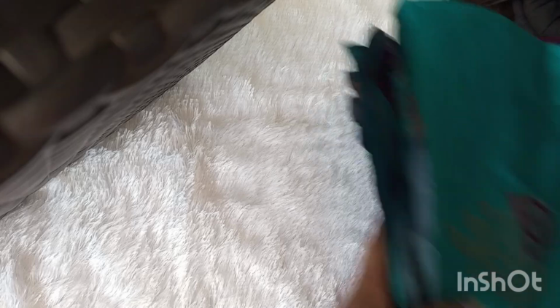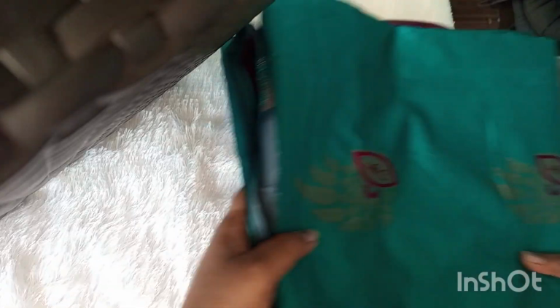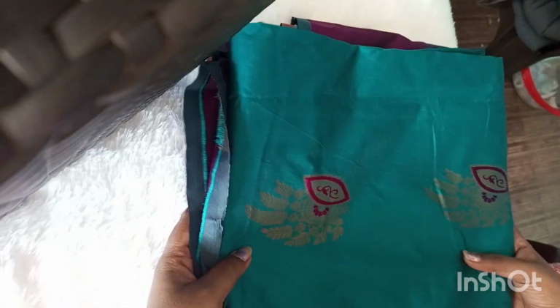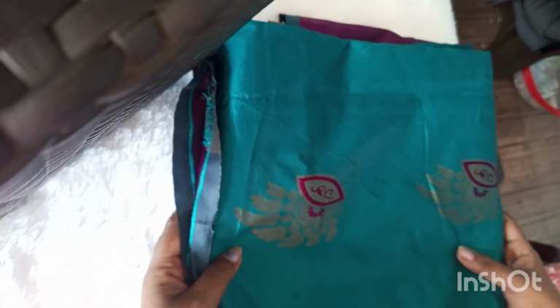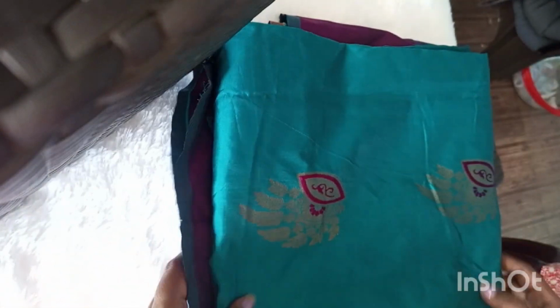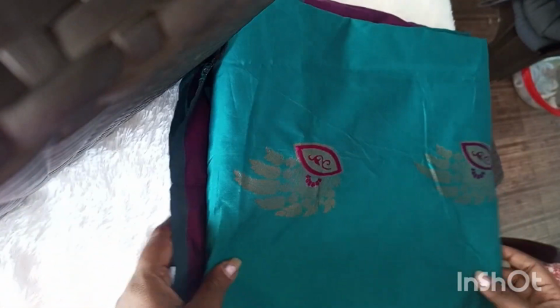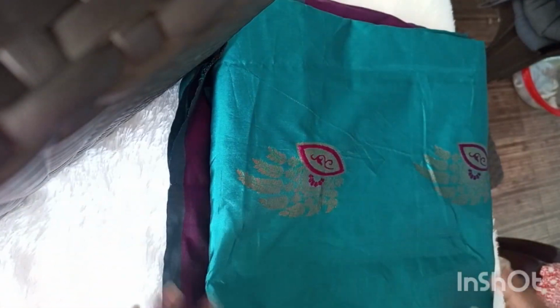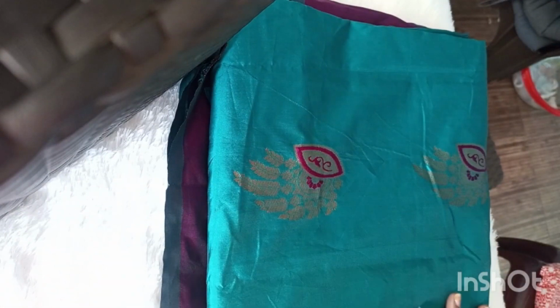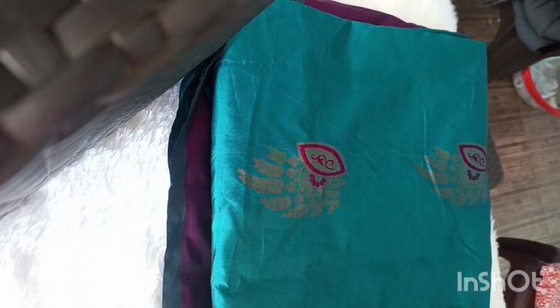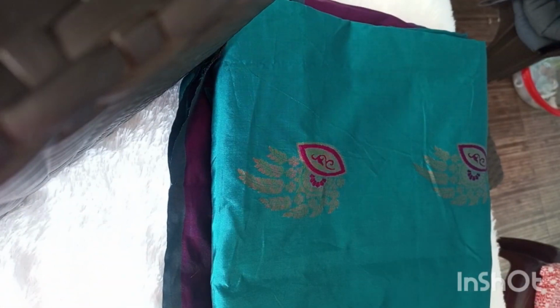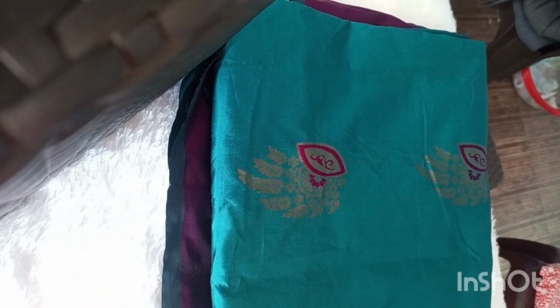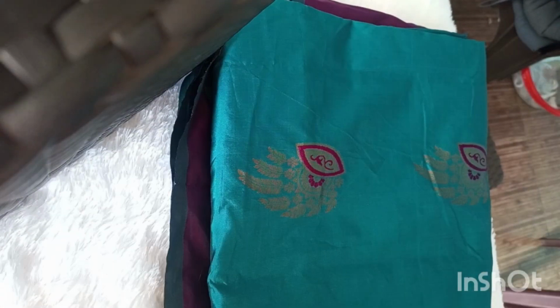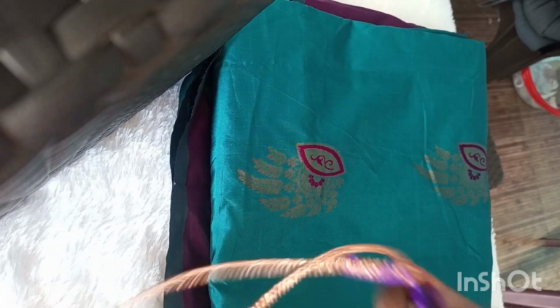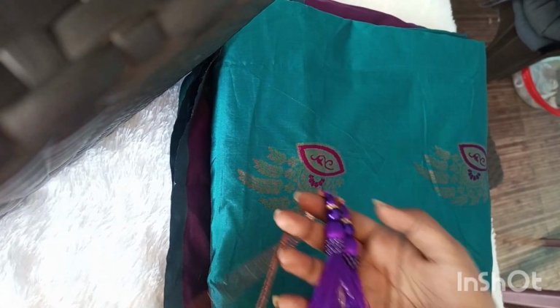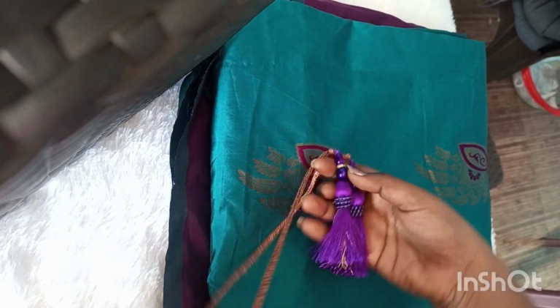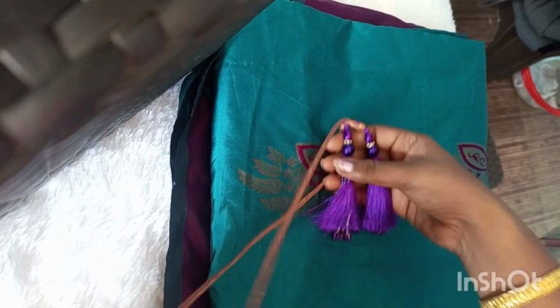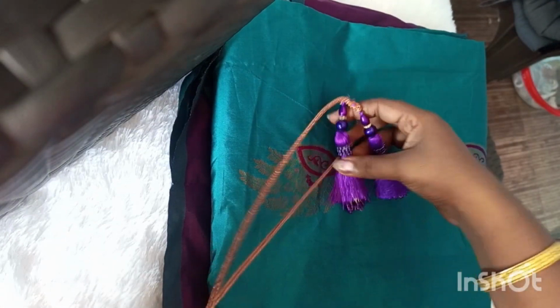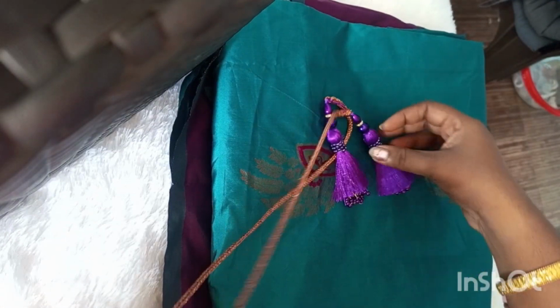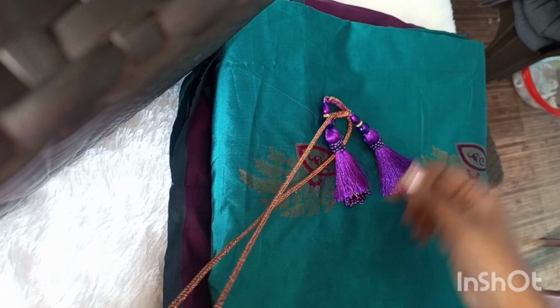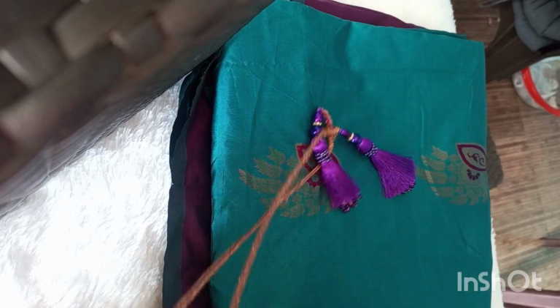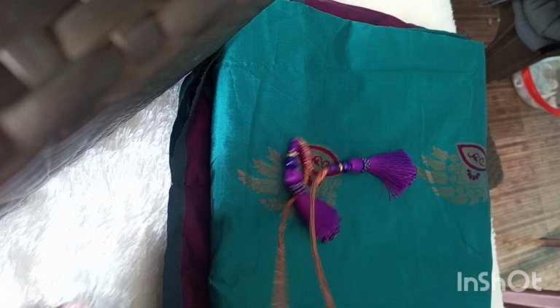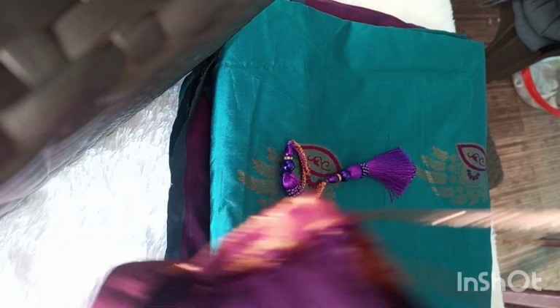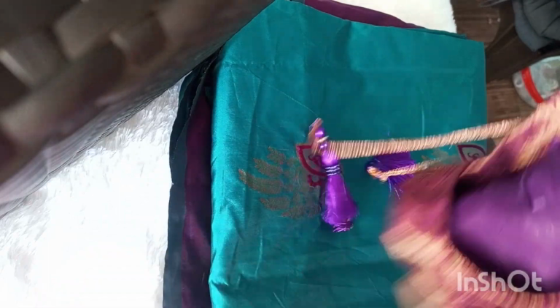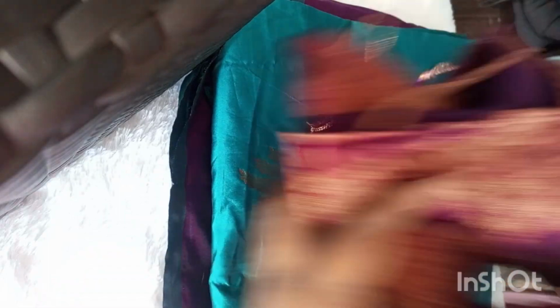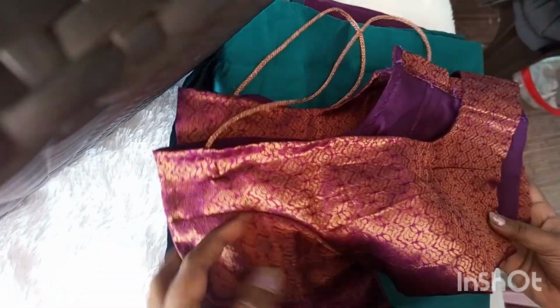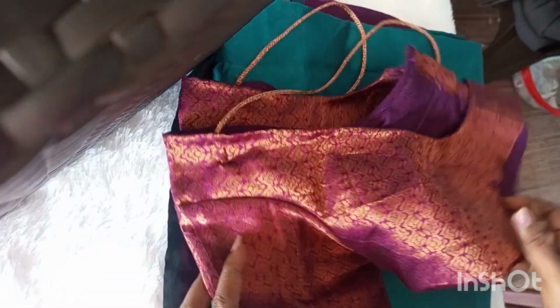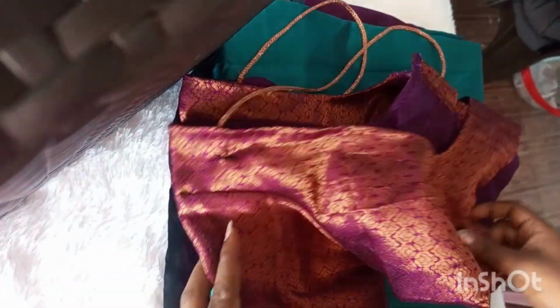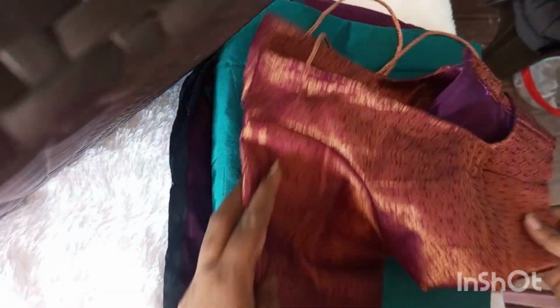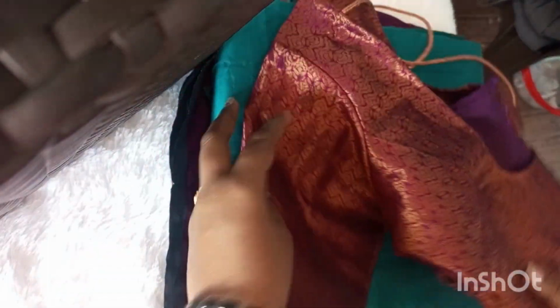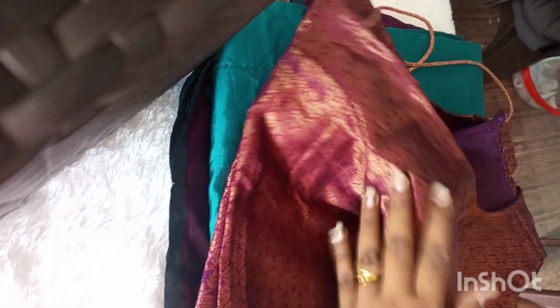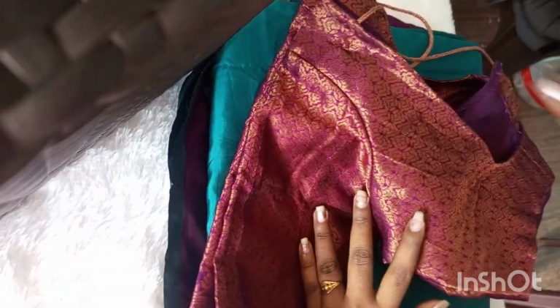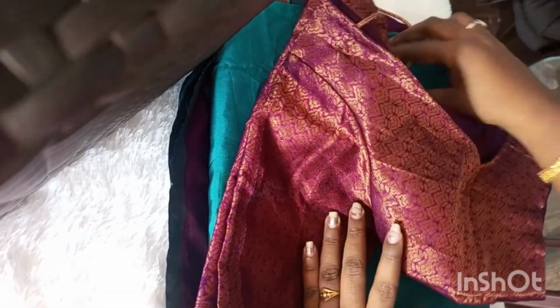Hi guys! Welcome to my channel! Today, I am going to put a blouse on the blouse.